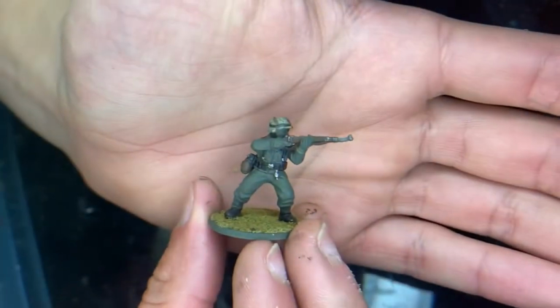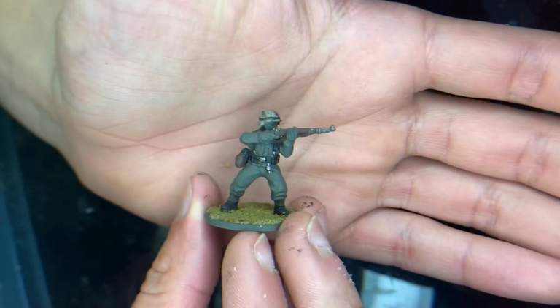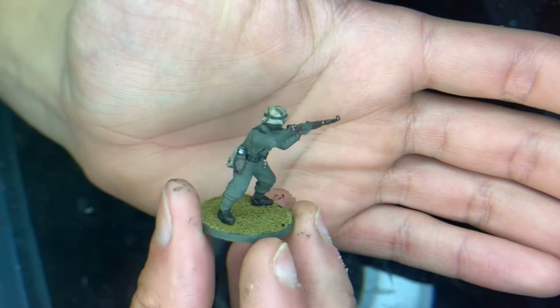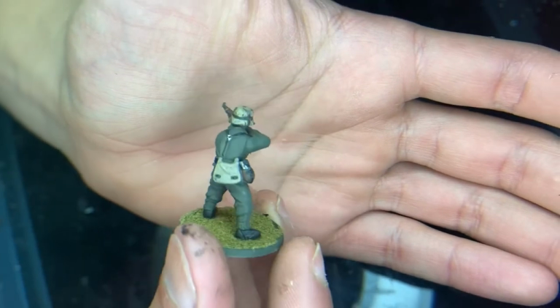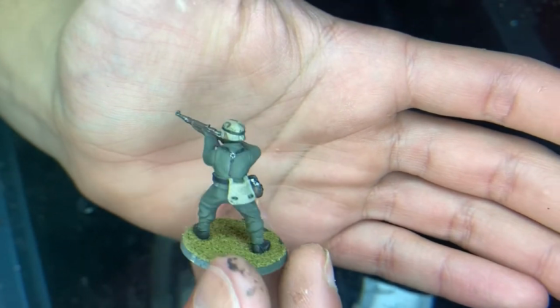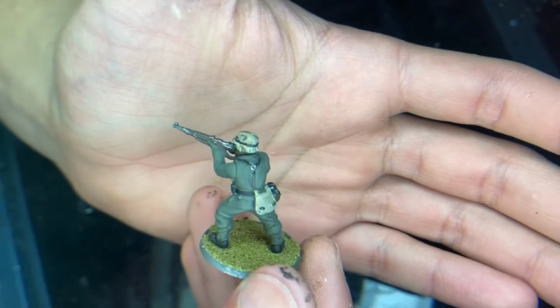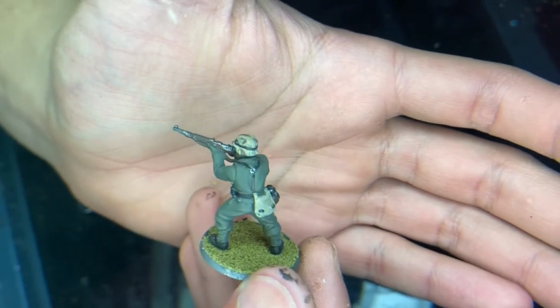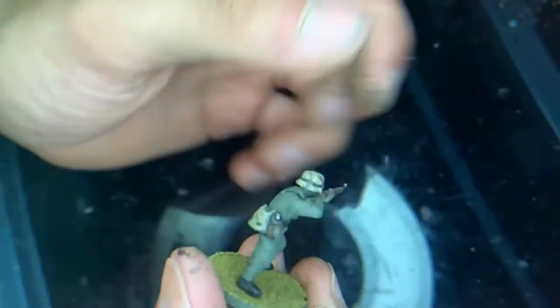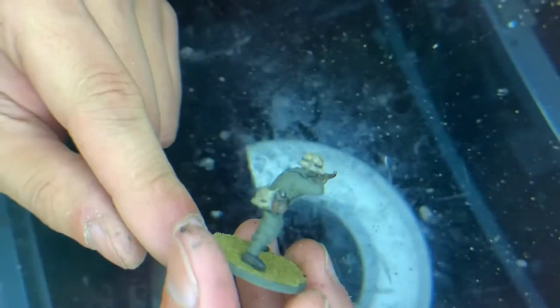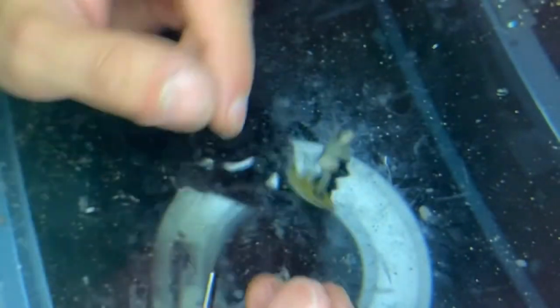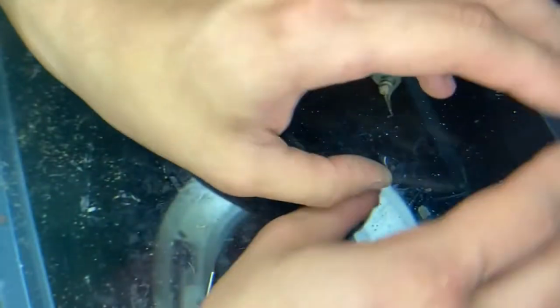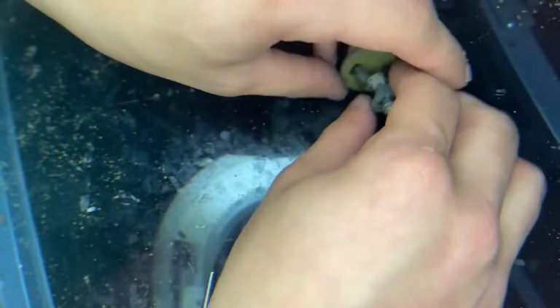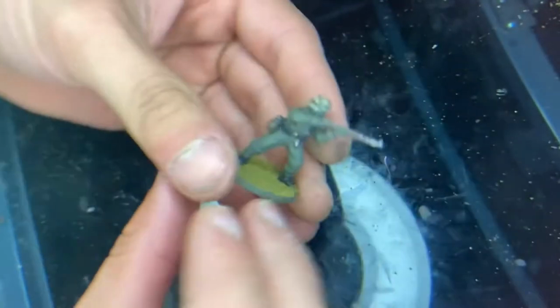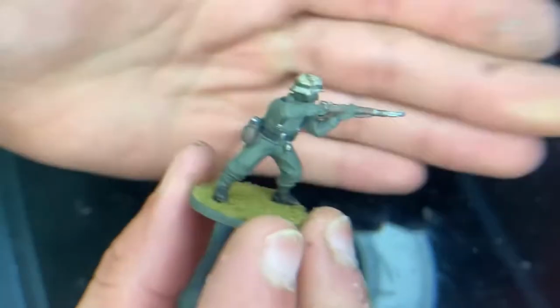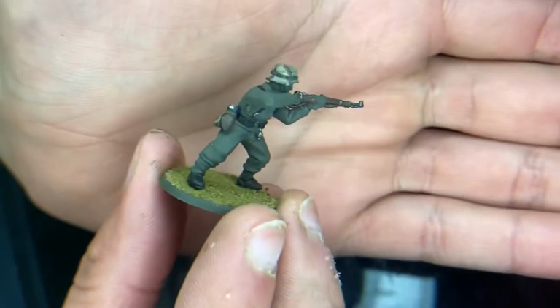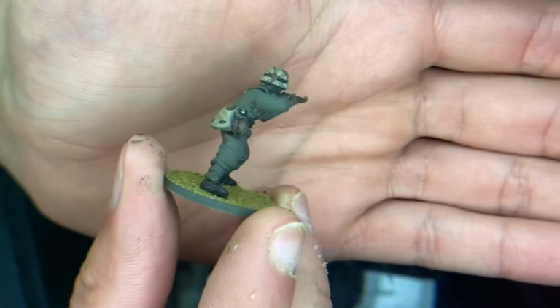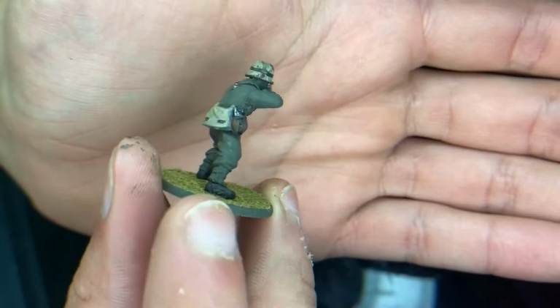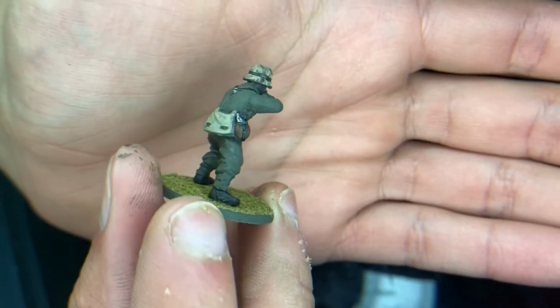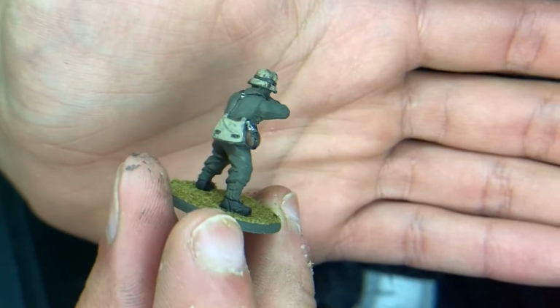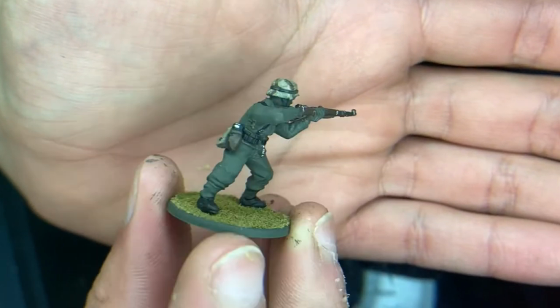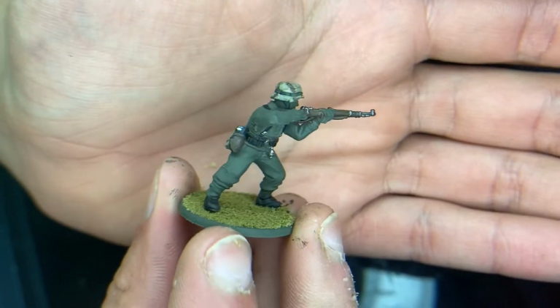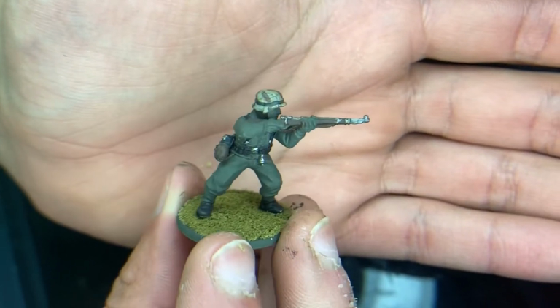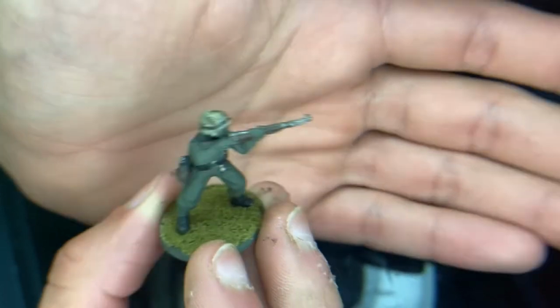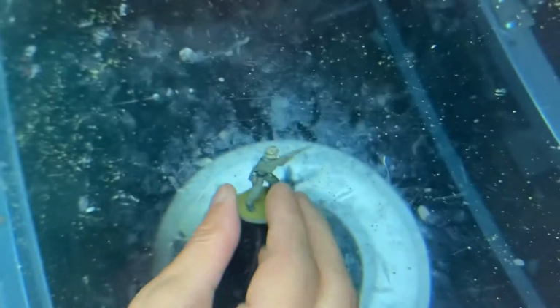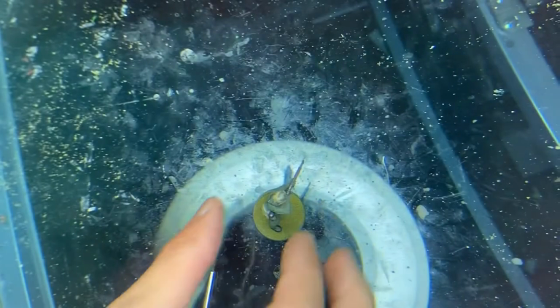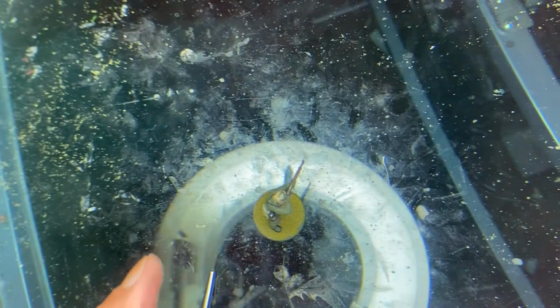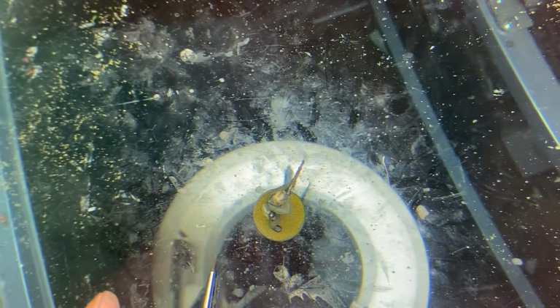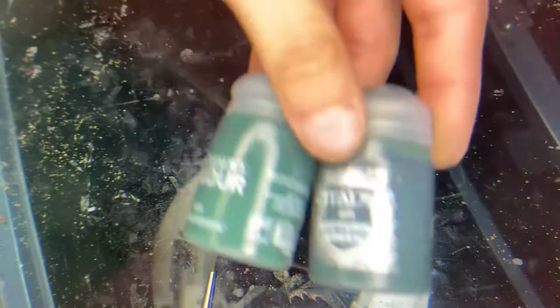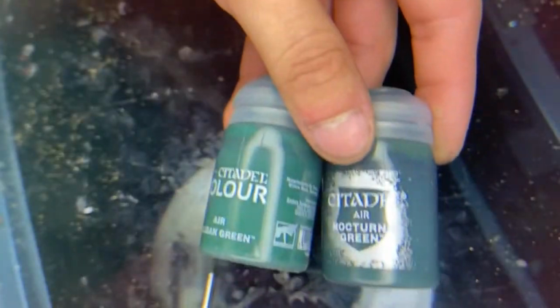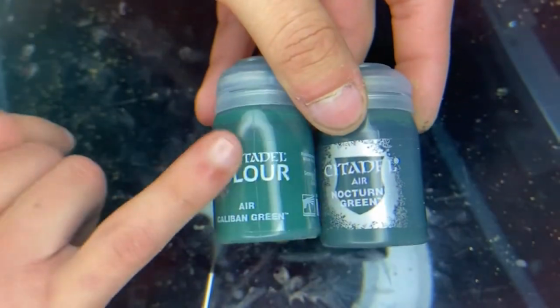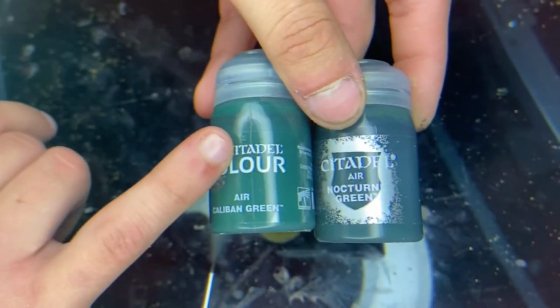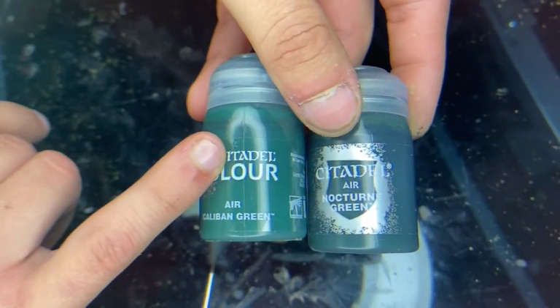Now that that's done, the next thing we're going to do is take green and pick out his little thing around his boot and the green for his helmet. We're going to use these two — the brighter ones for the helmet.